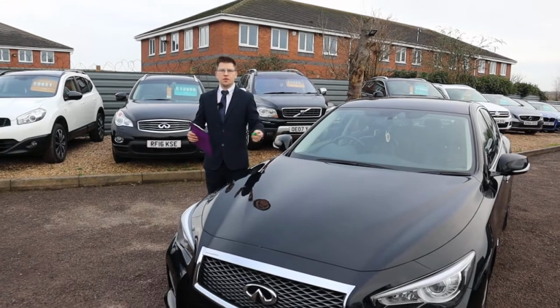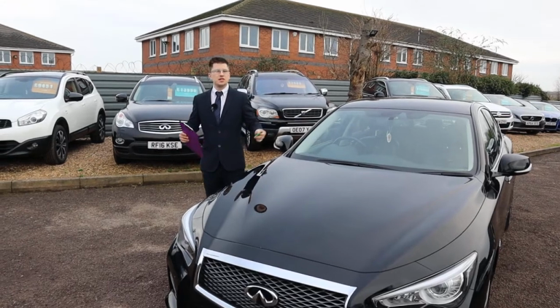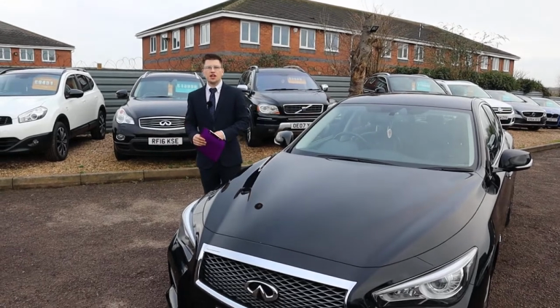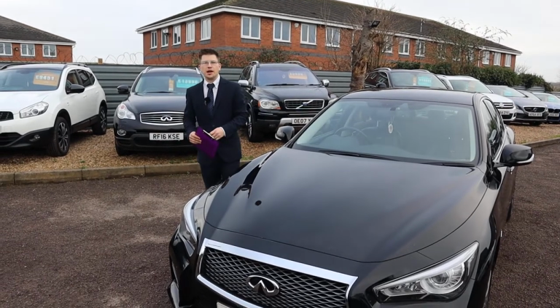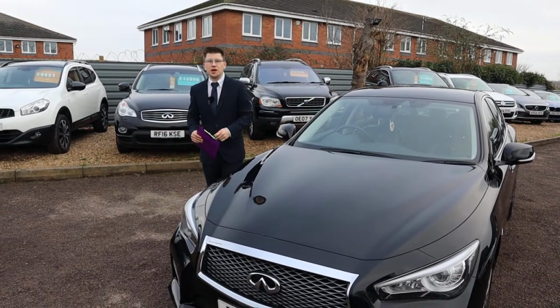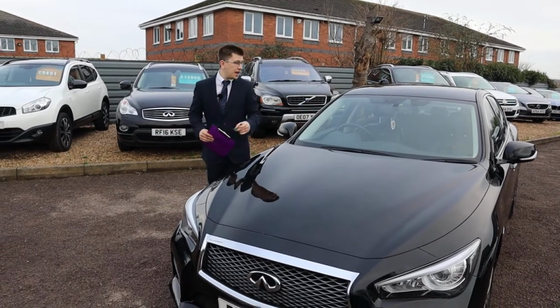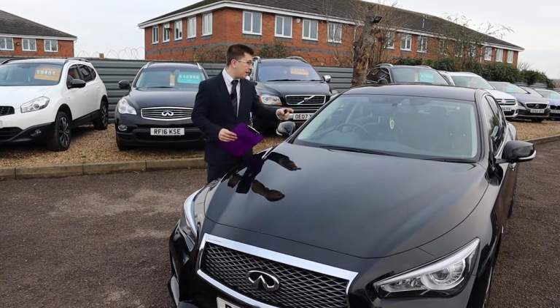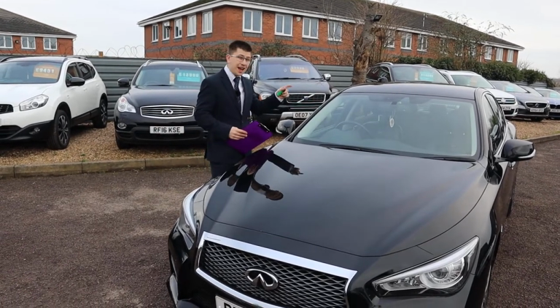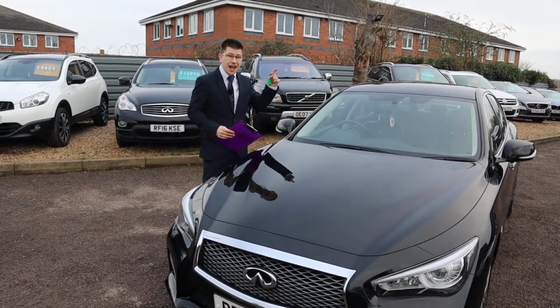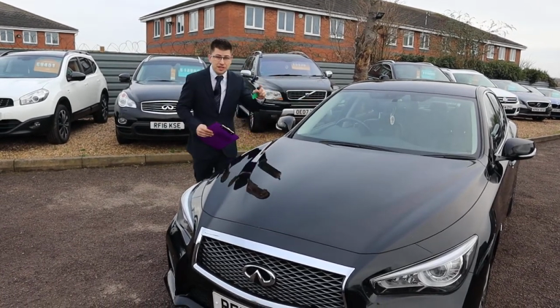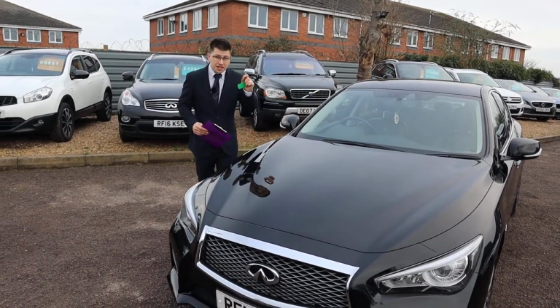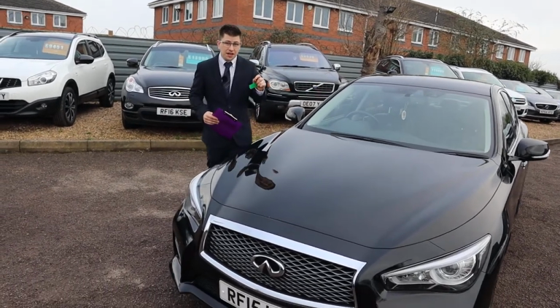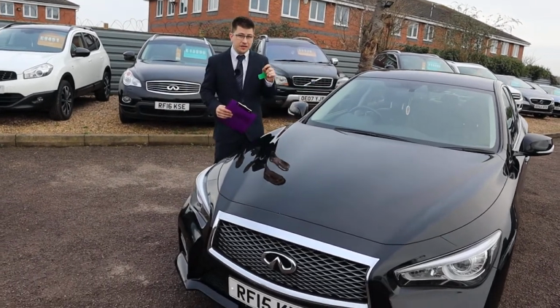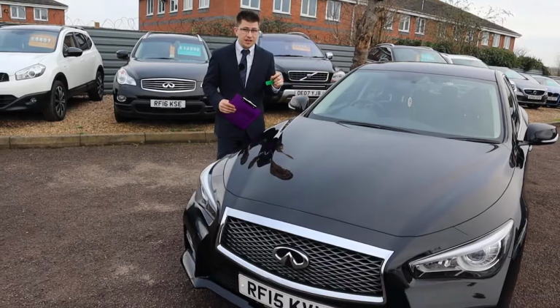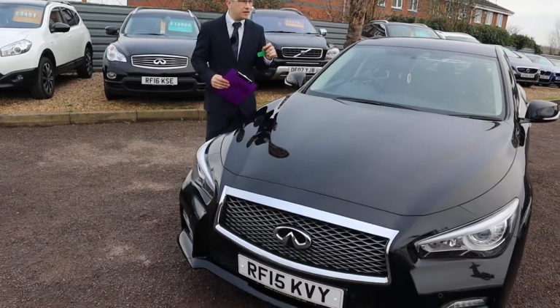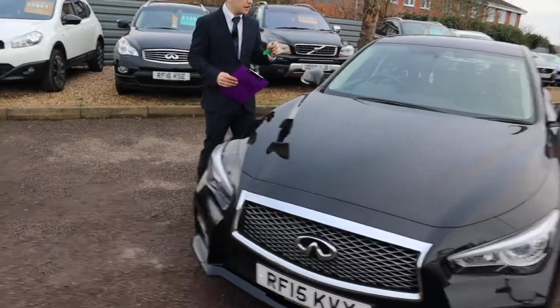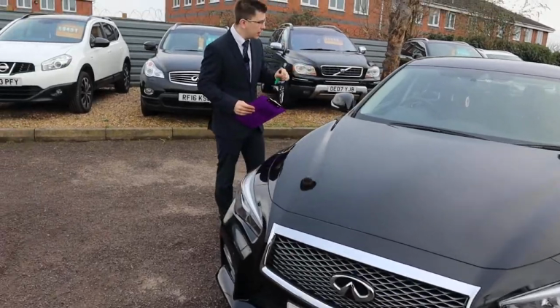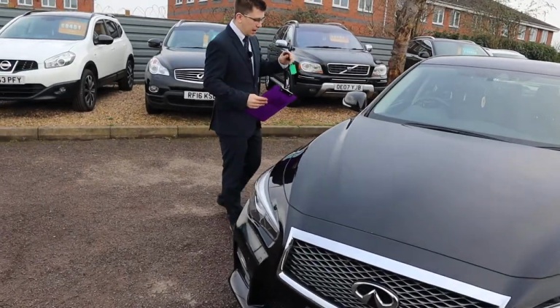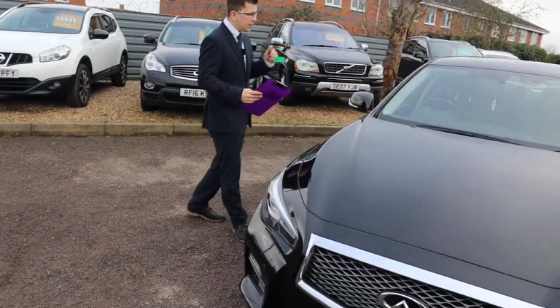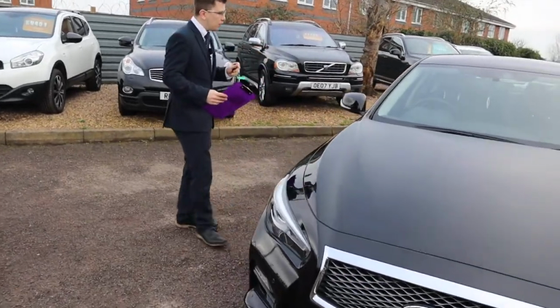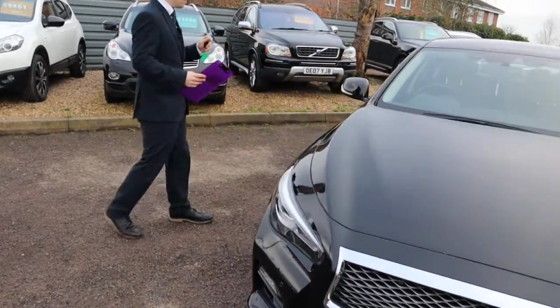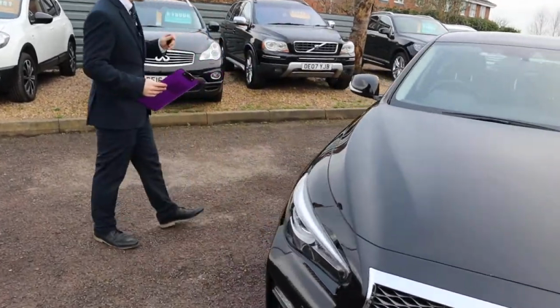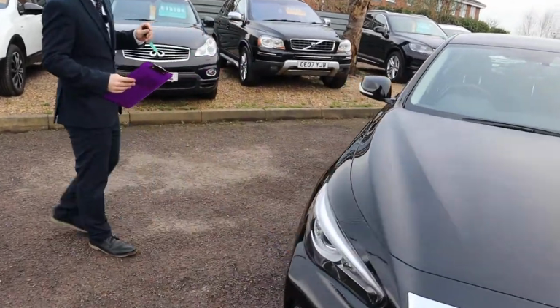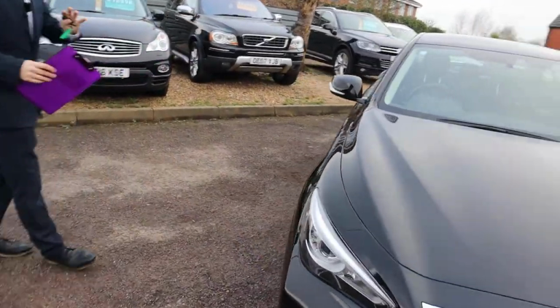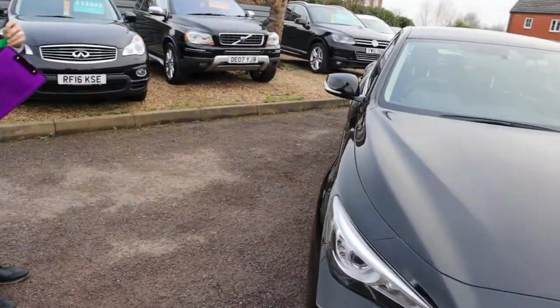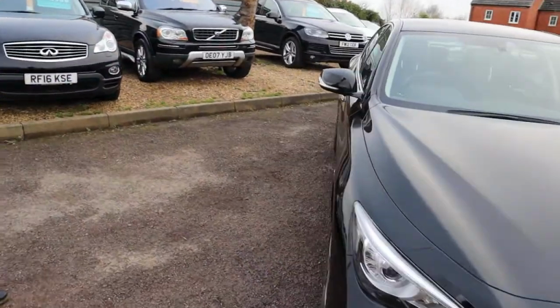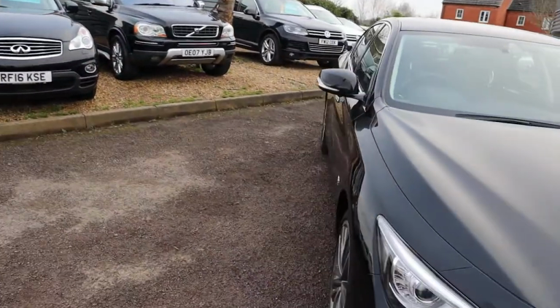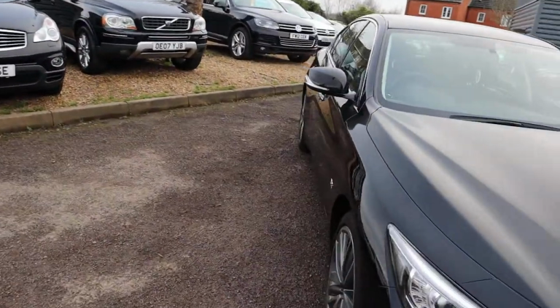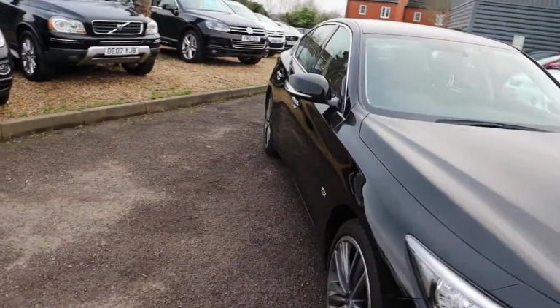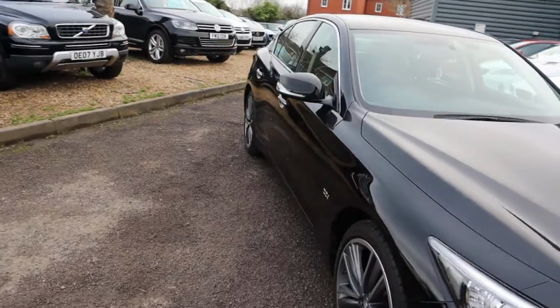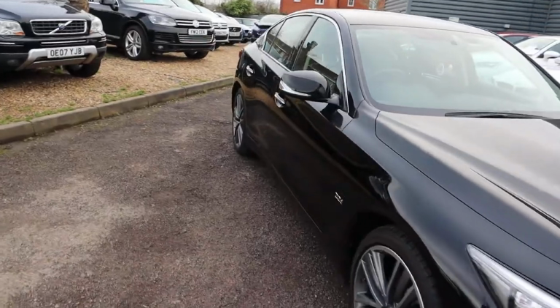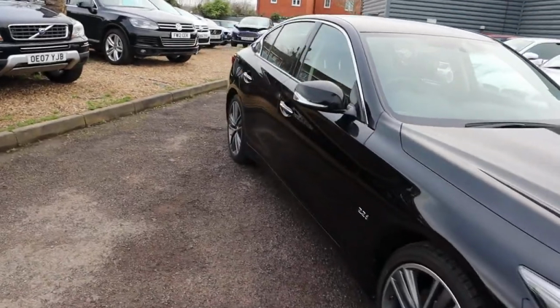Welcome to Country Car, my name's Tom. Here we have an absolutely stunning Infiniti Q50. I'm going to give you a walk around the car today, show you a few of the features and the general condition of it.